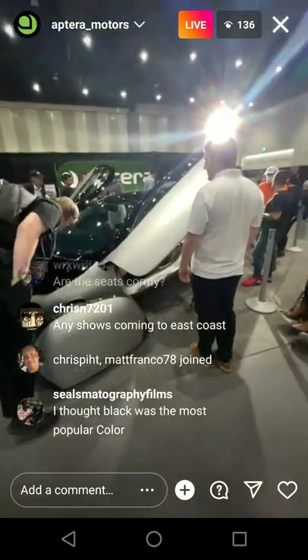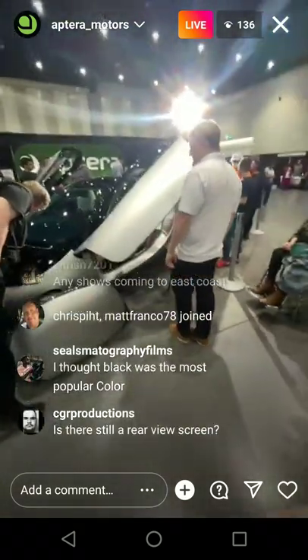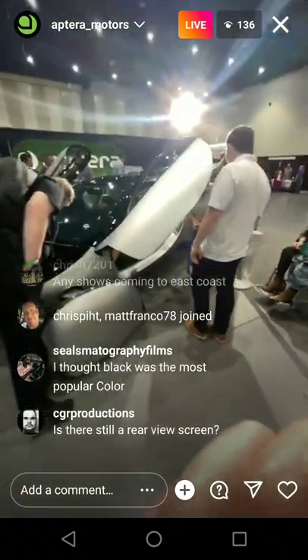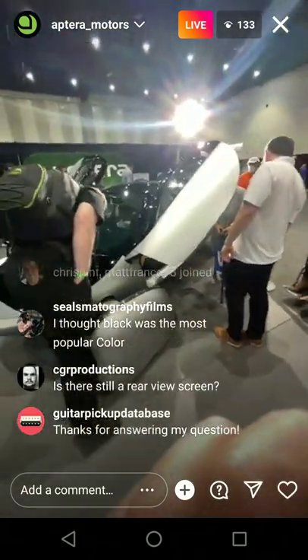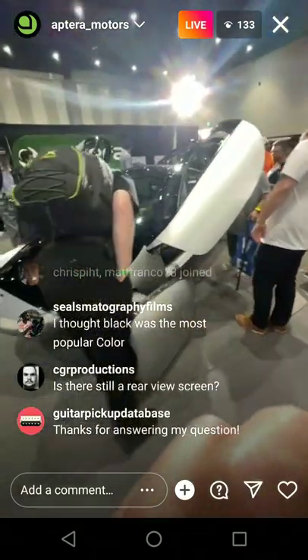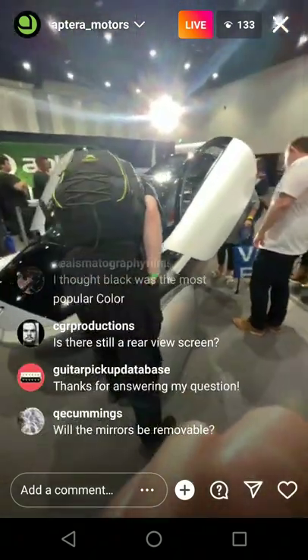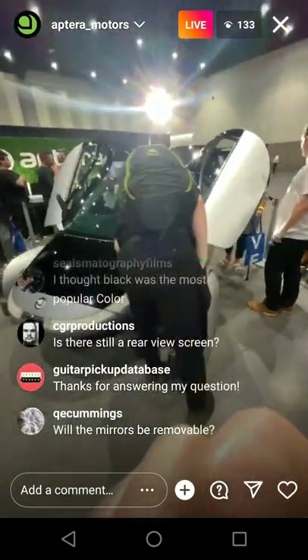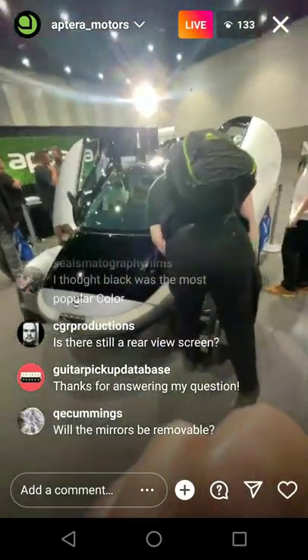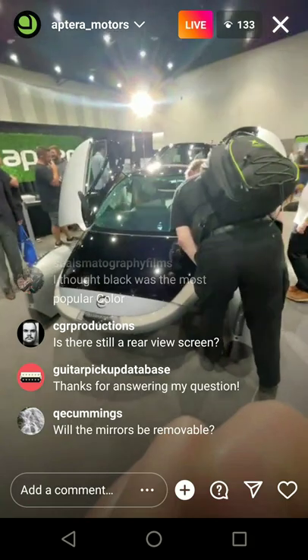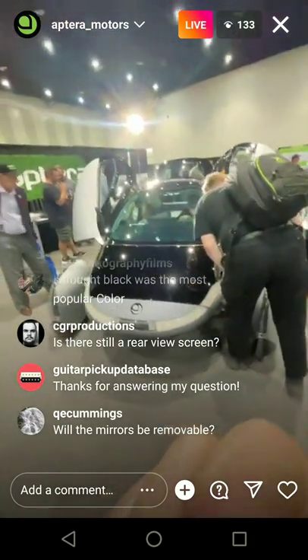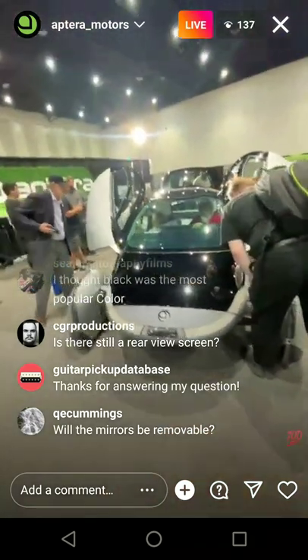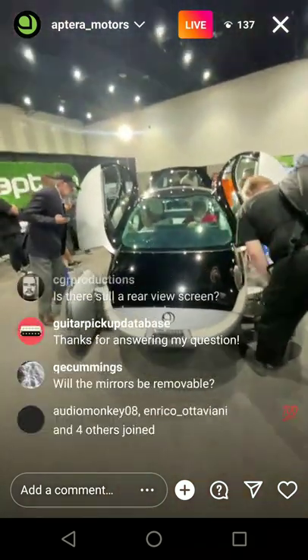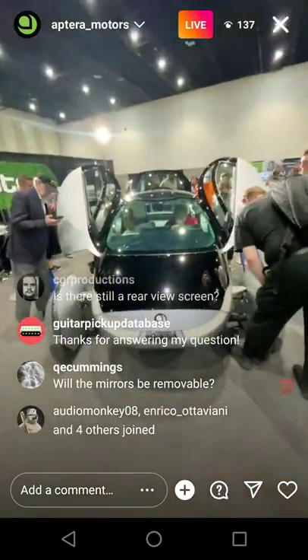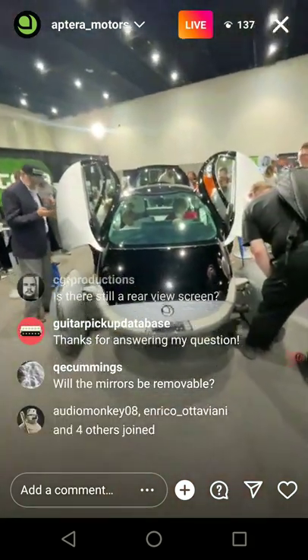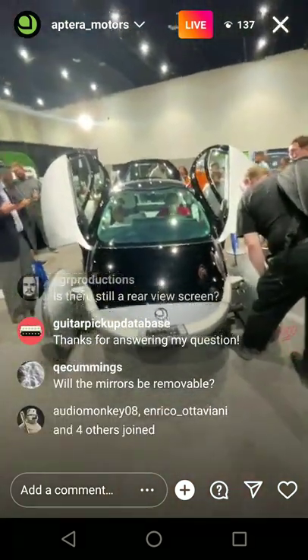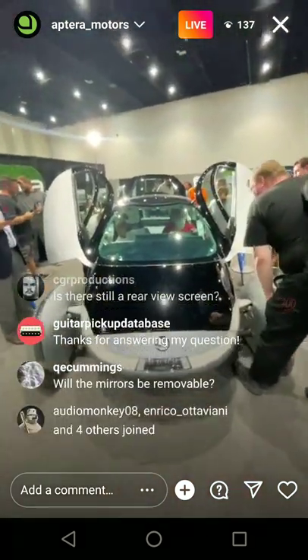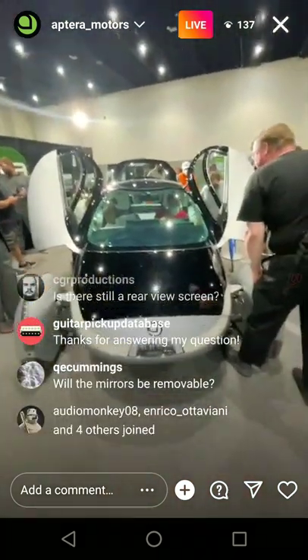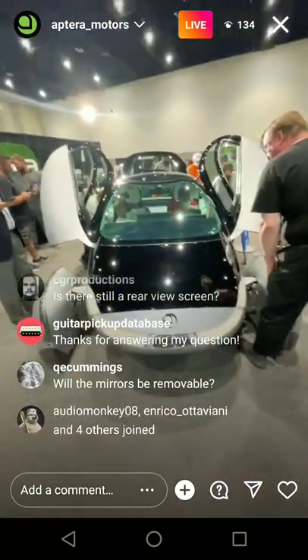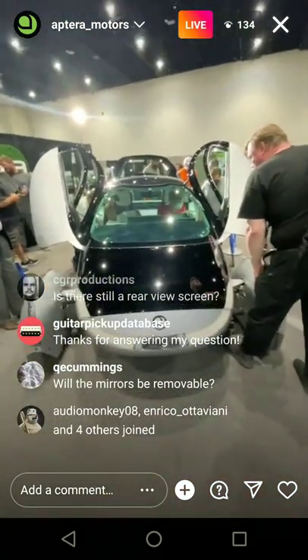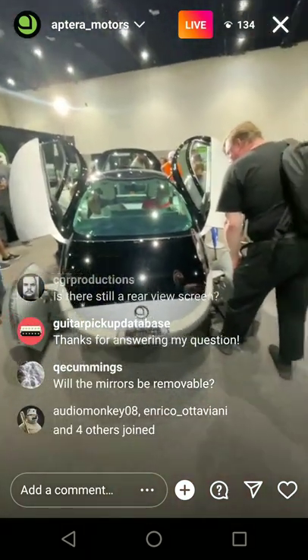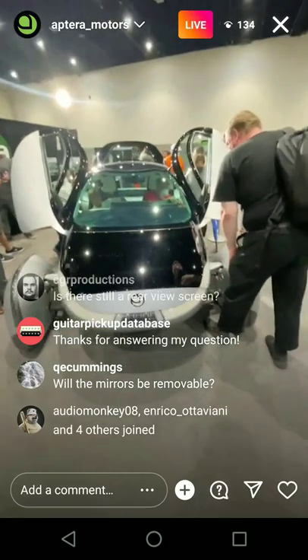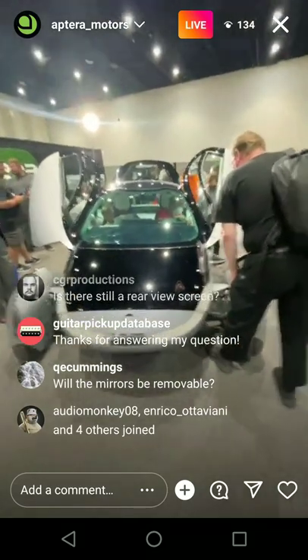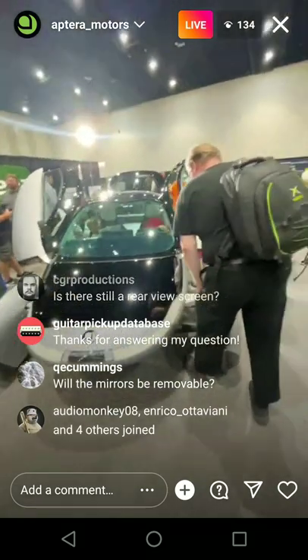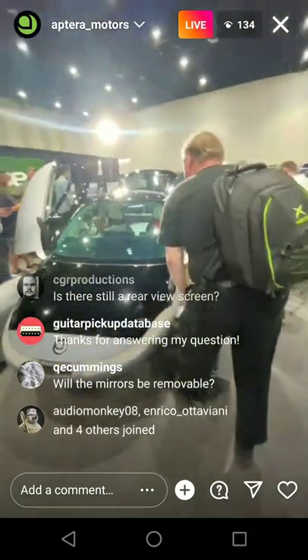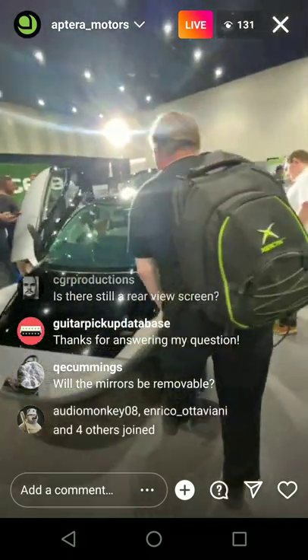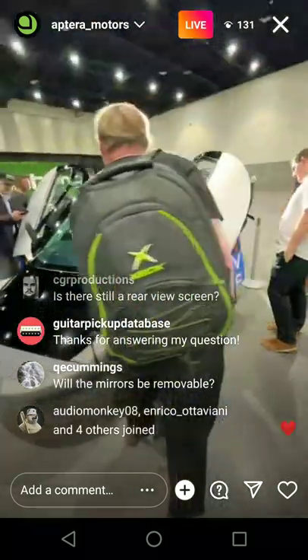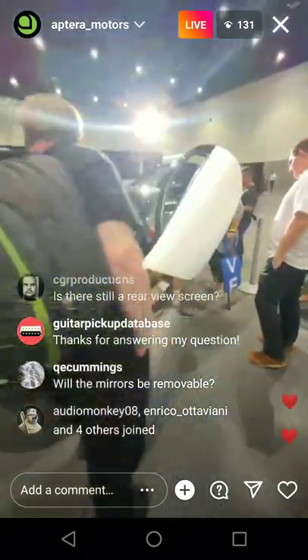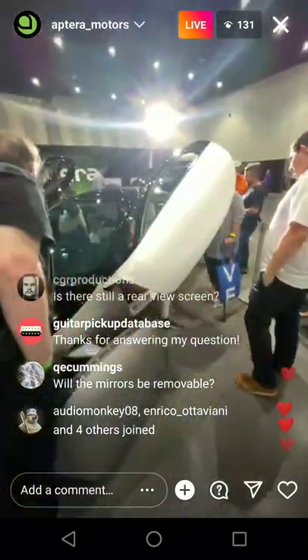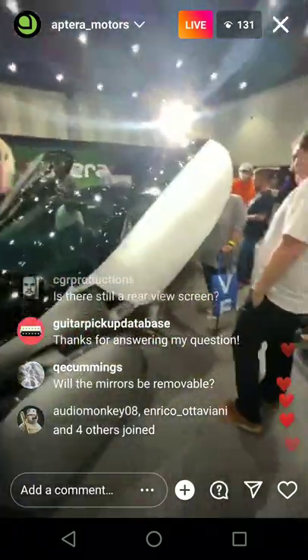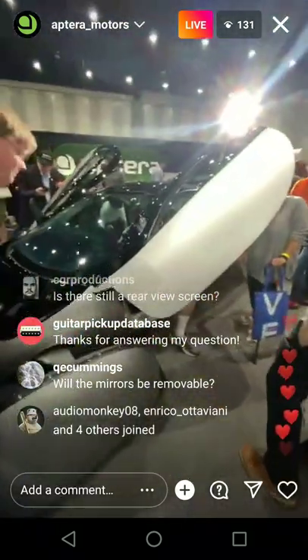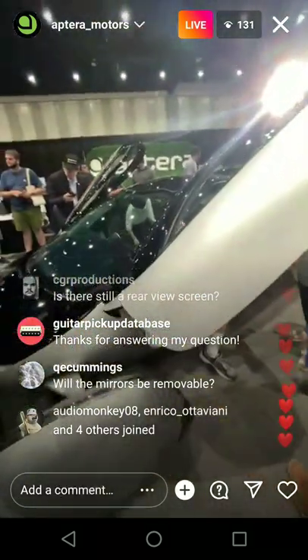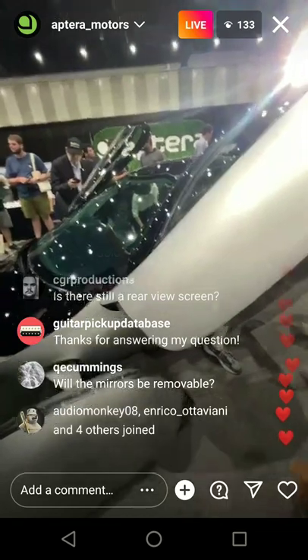It'll charge stupid fast. We aren't publishing those exact rates until we have our Delta design, but stay tuned. We're going to publish the exact rates of how fast this vehicle charges — it's four times more efficient than any other EV, so it's going to charge really fast.